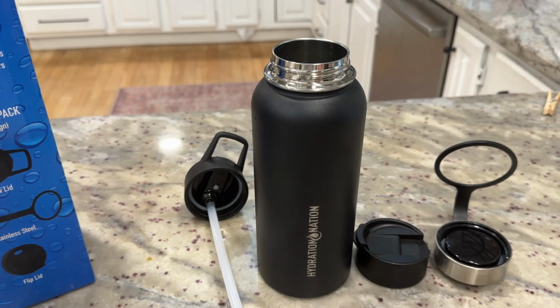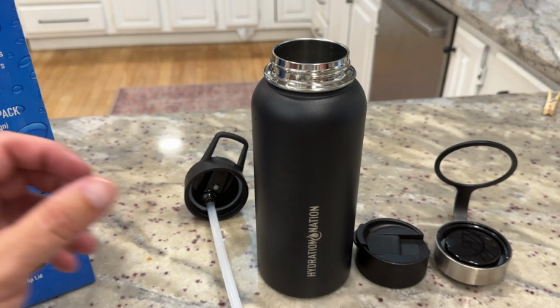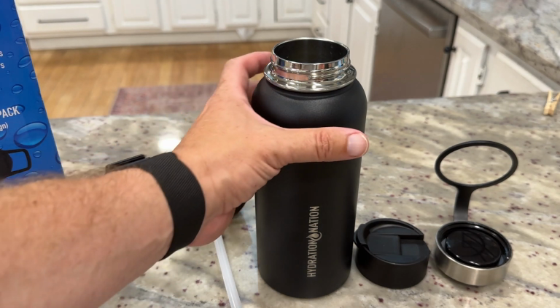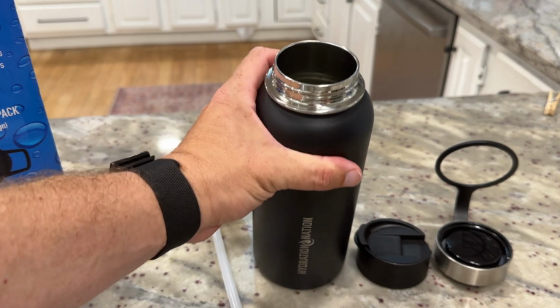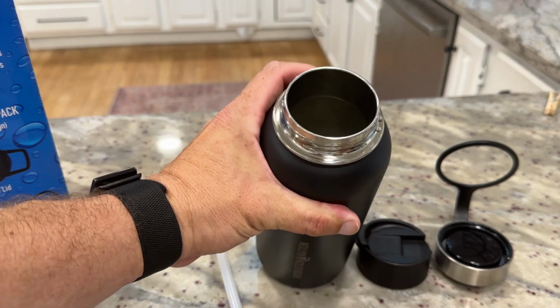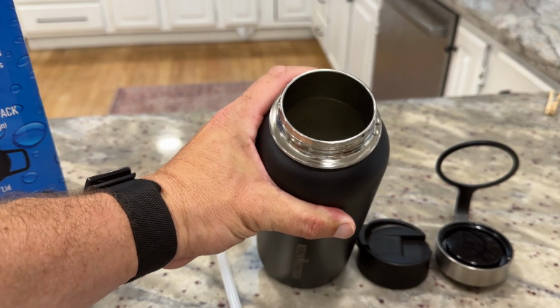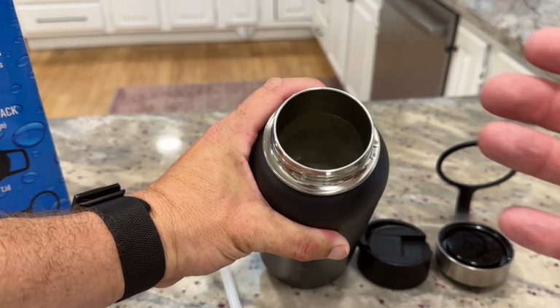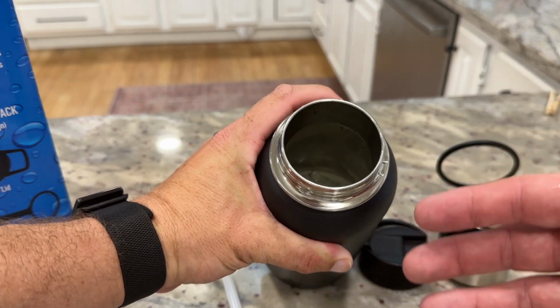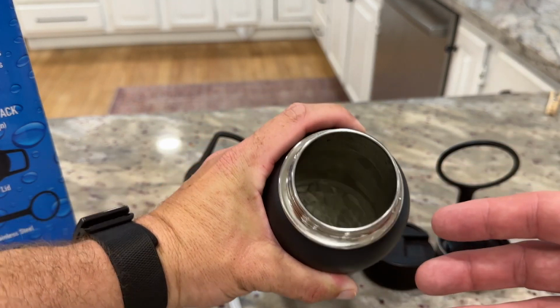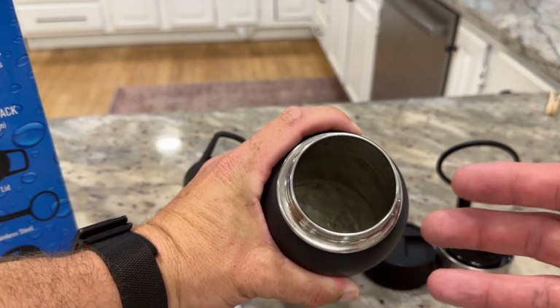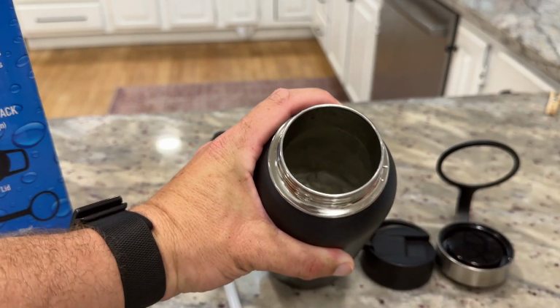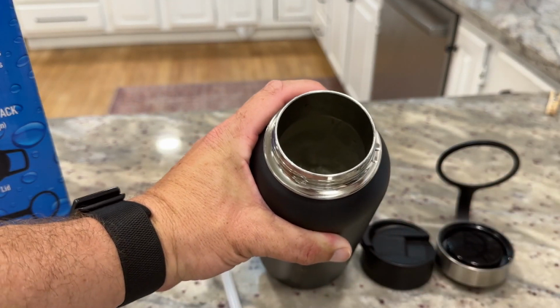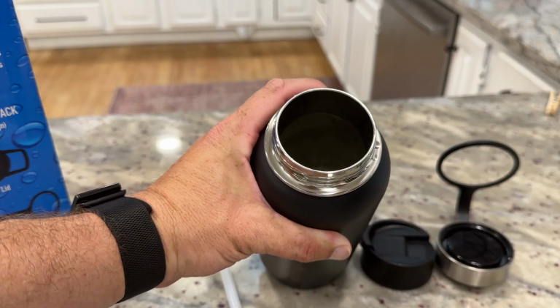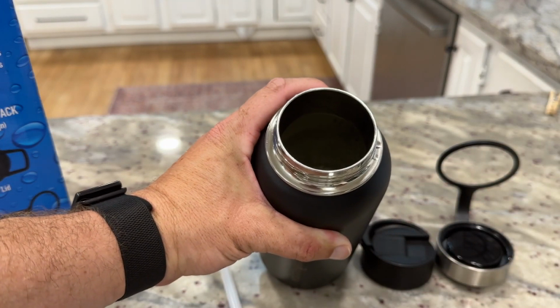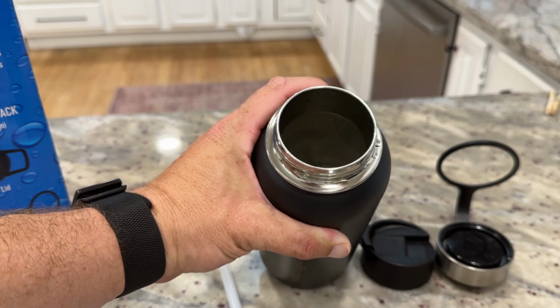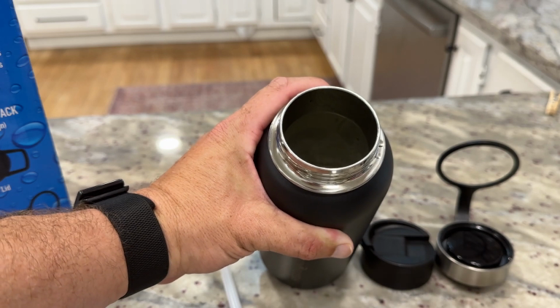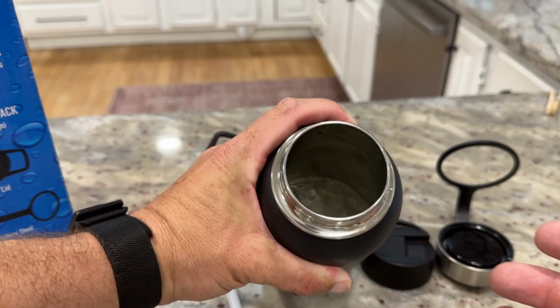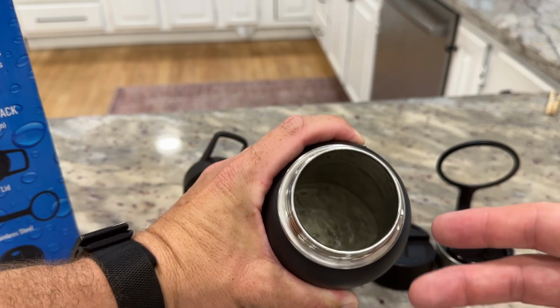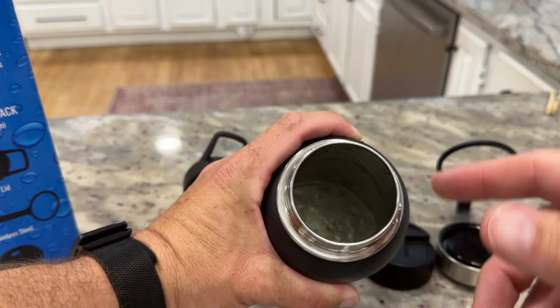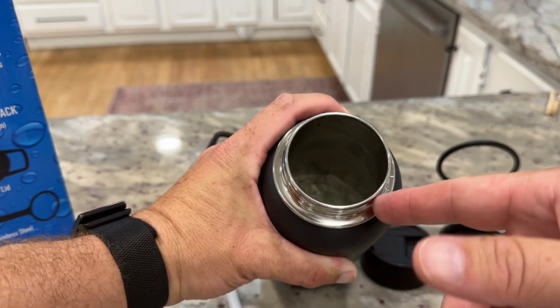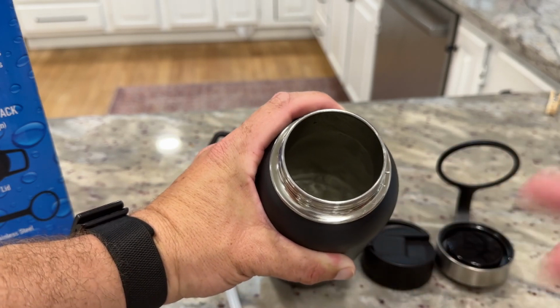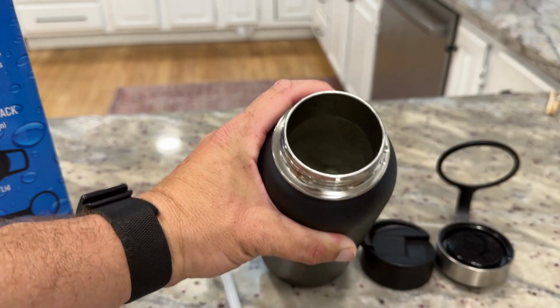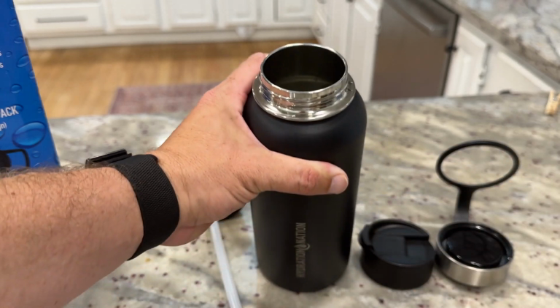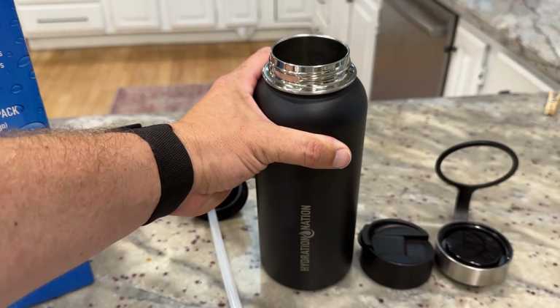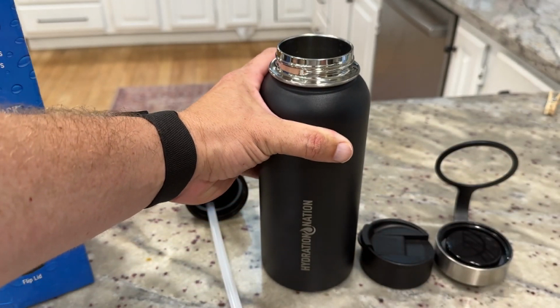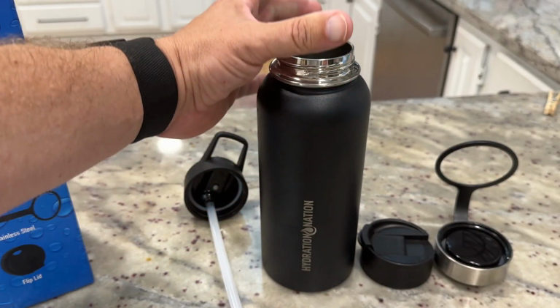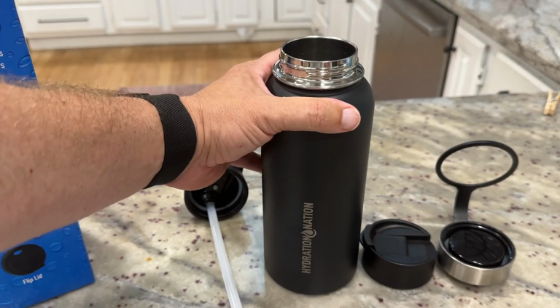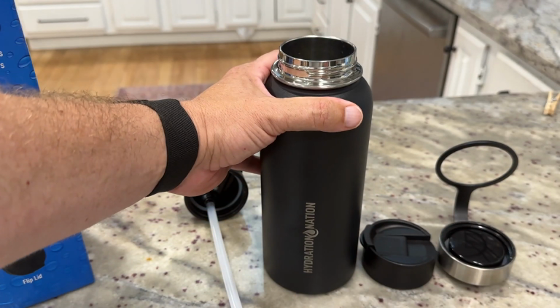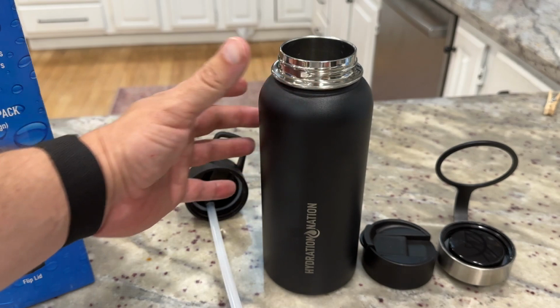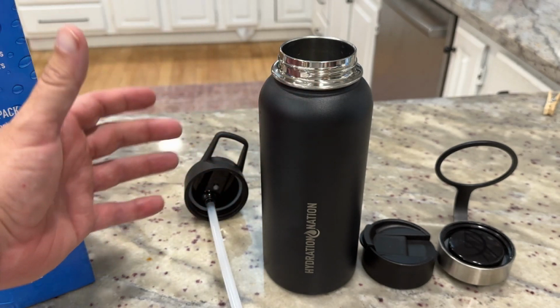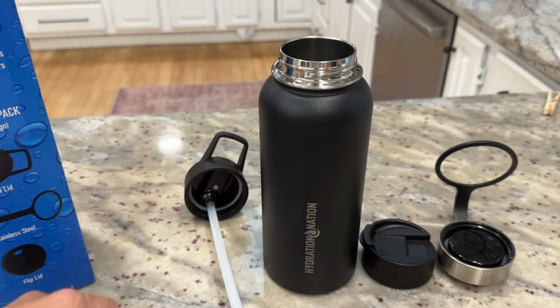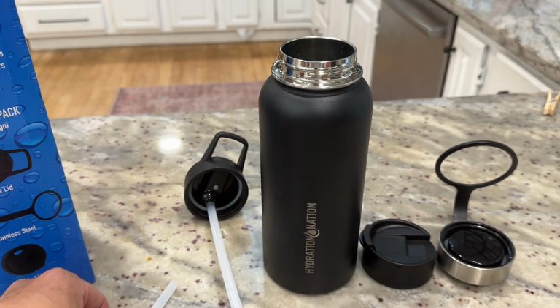I've had no issue with it. I seem to constantly just be adding more ice and water as I go throughout the day, but every morning when I wake up there's still tons of ice from the previous day. It's always been nice and cold for me — I've never had any issues with it.